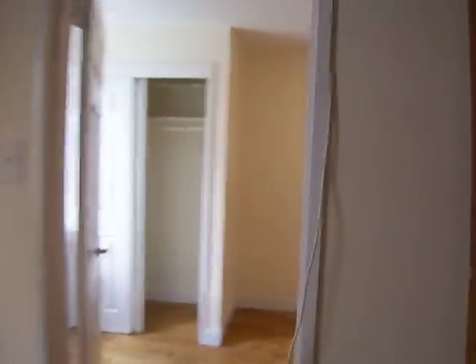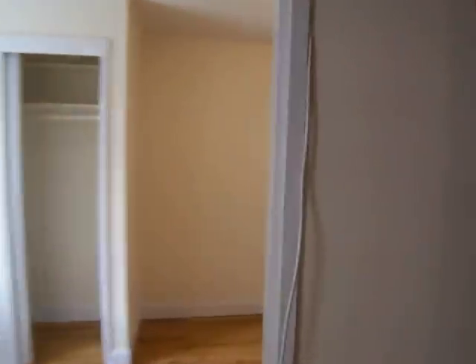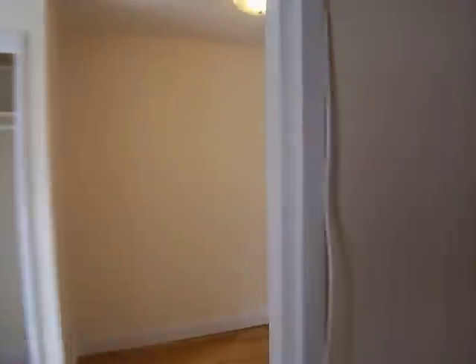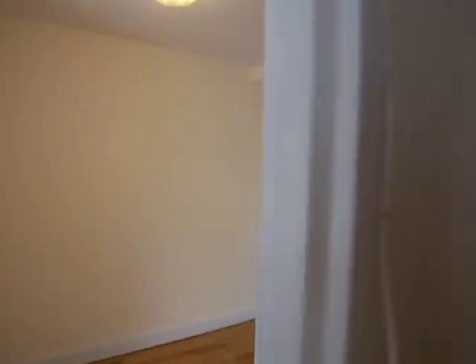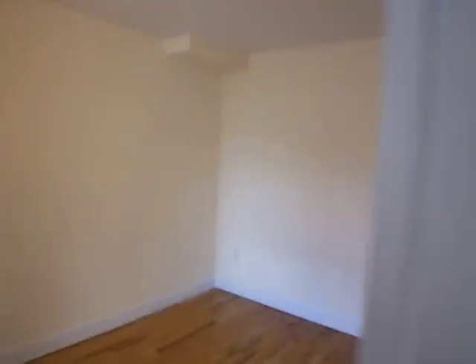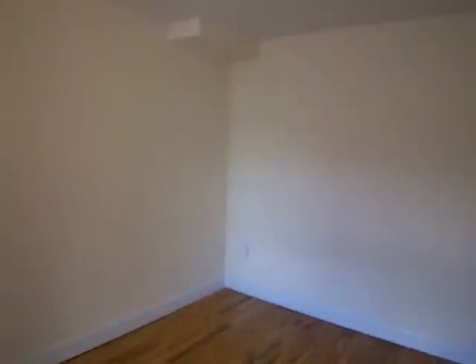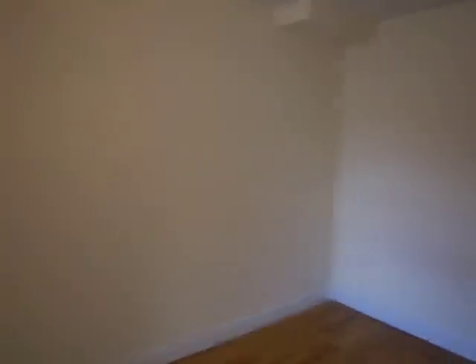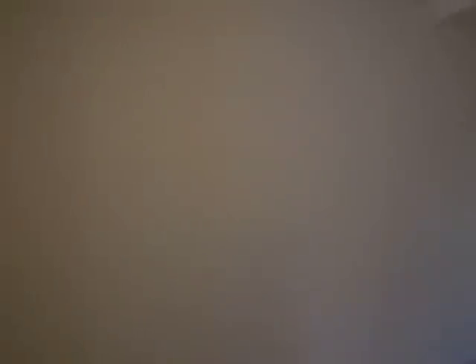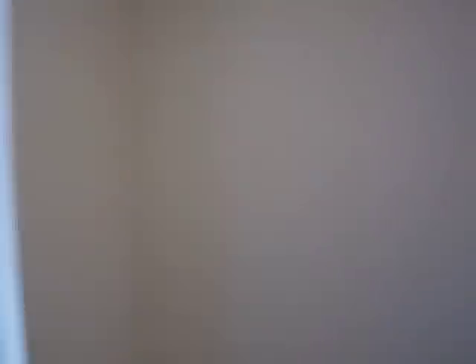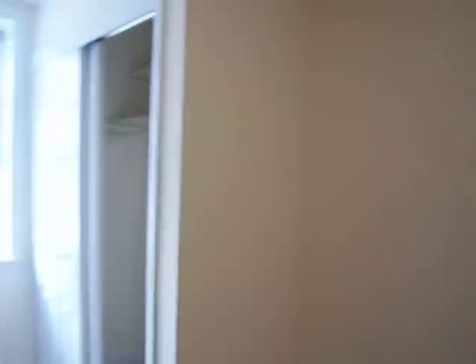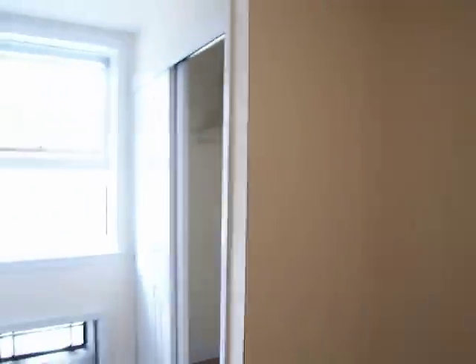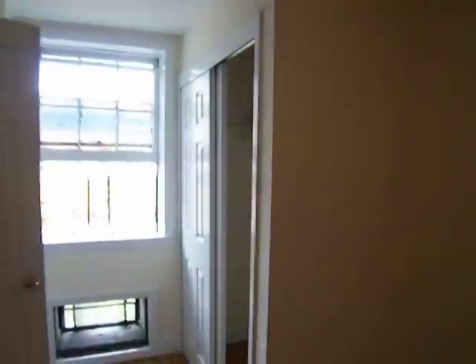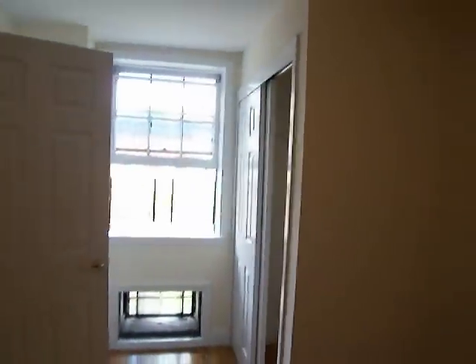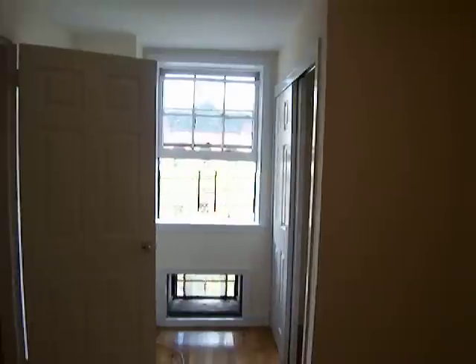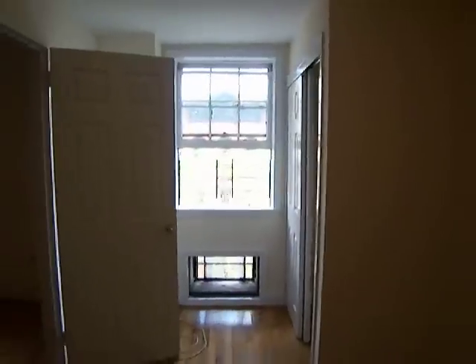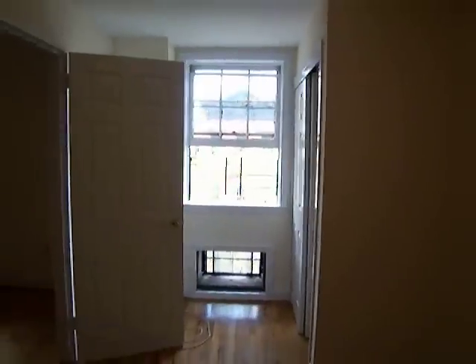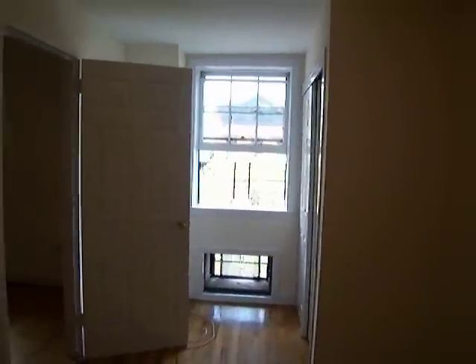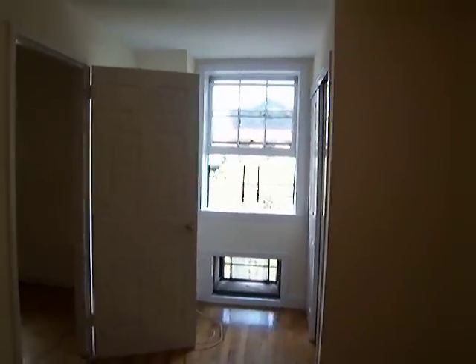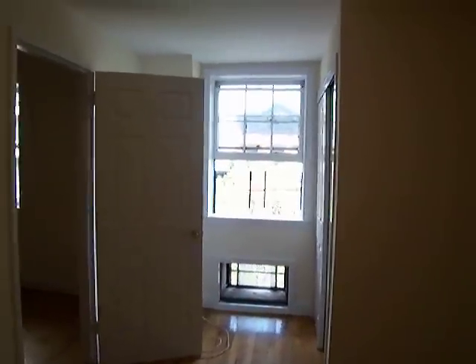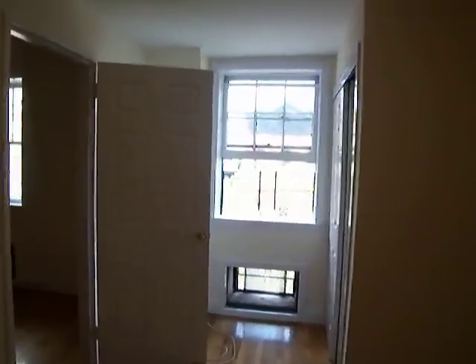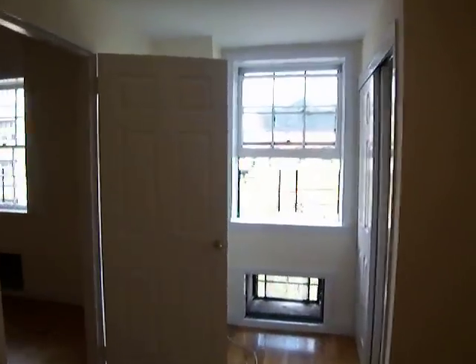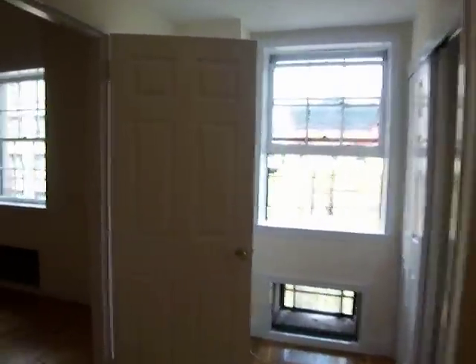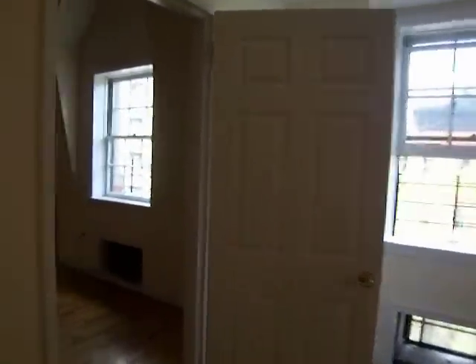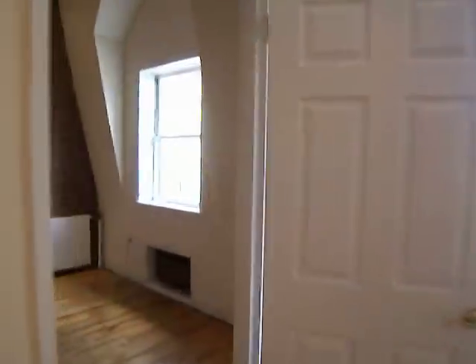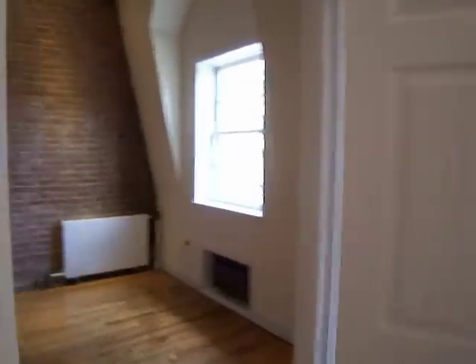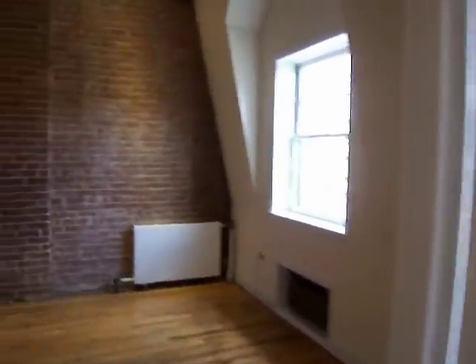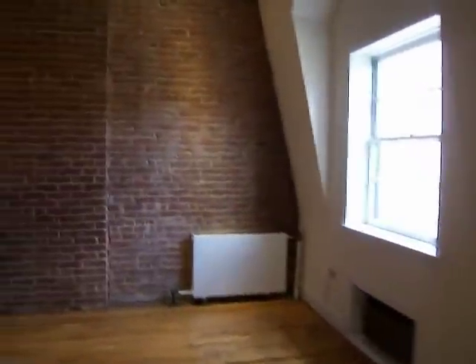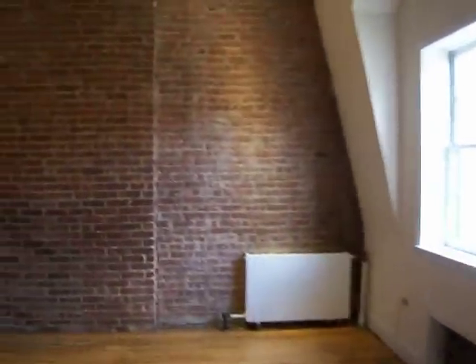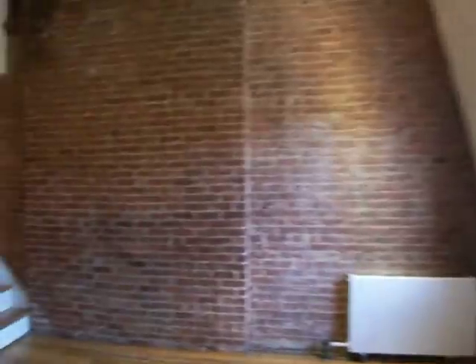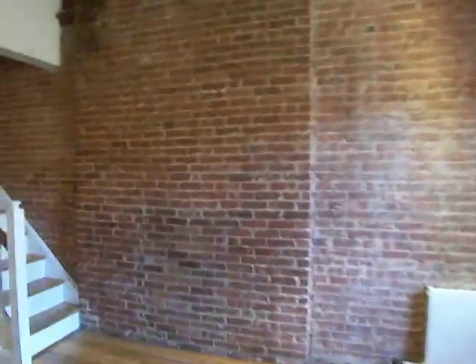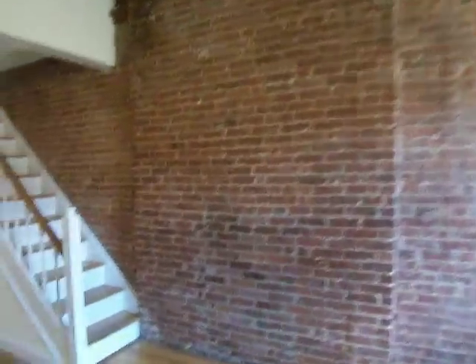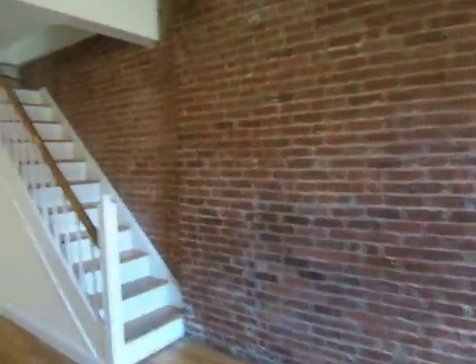Nice bright bedroom with a closet. Beautiful exposed brick in the apartment.